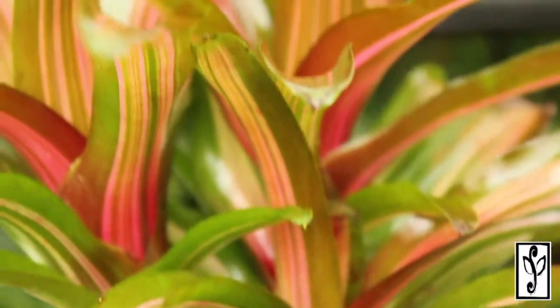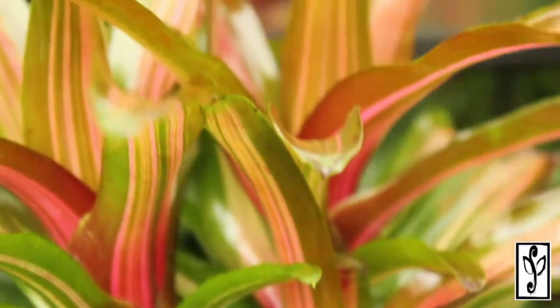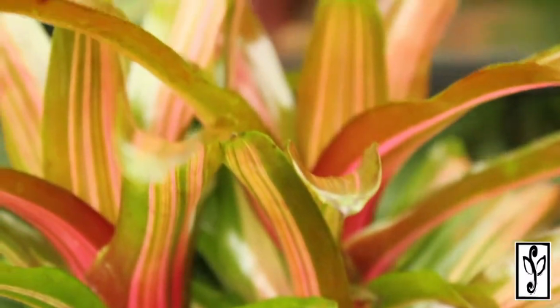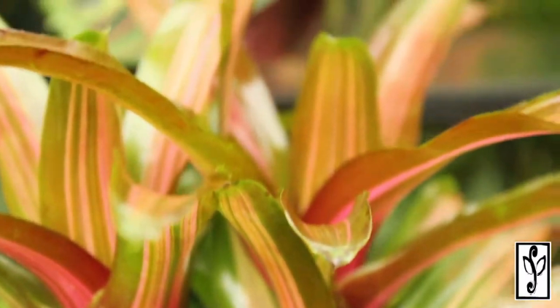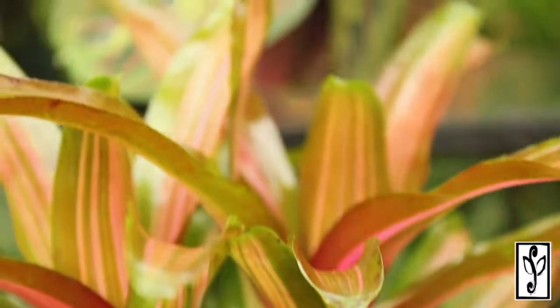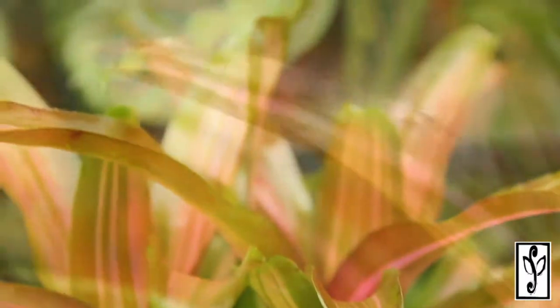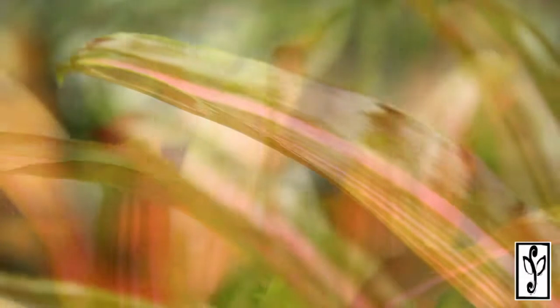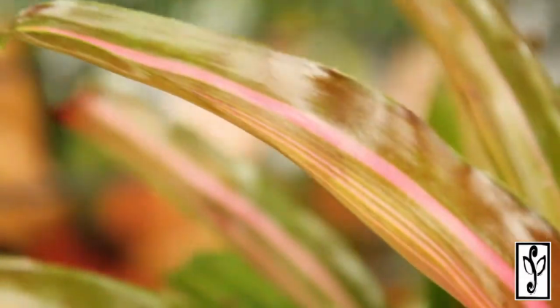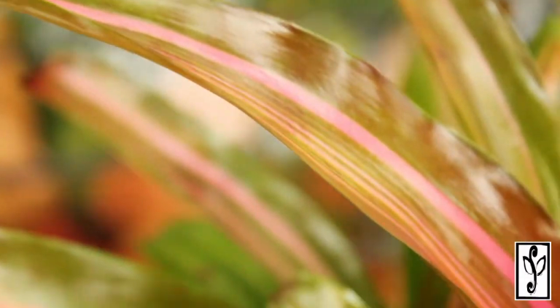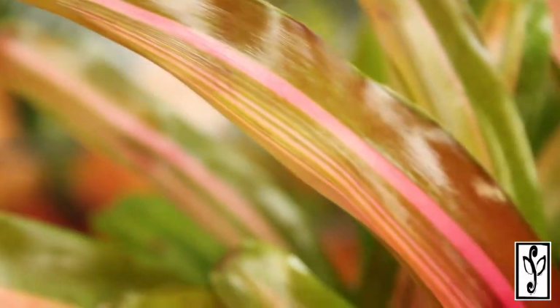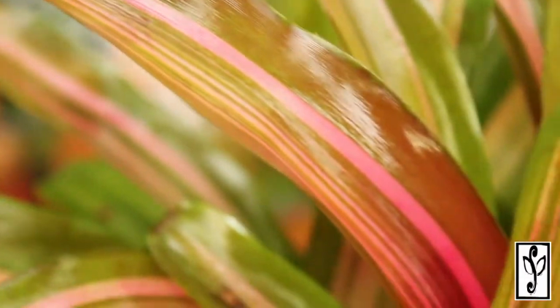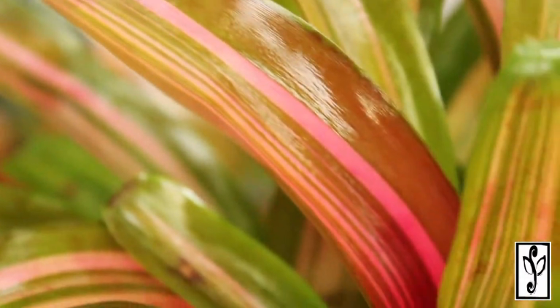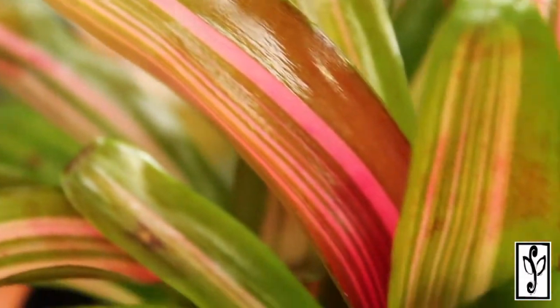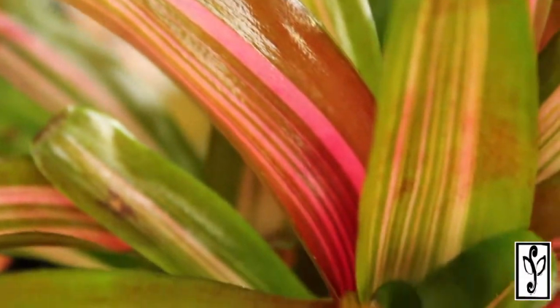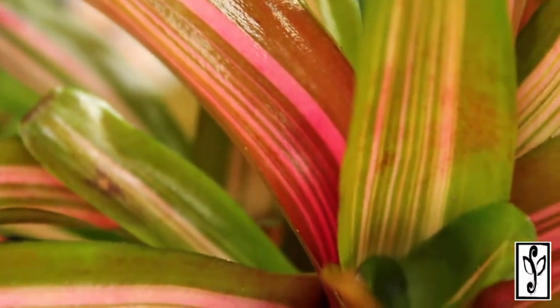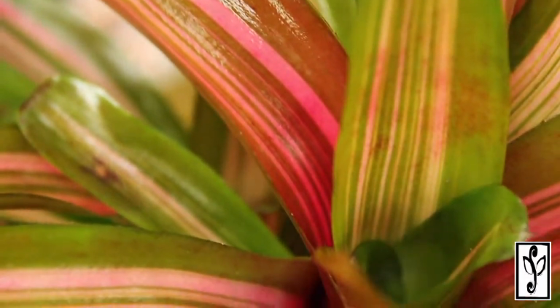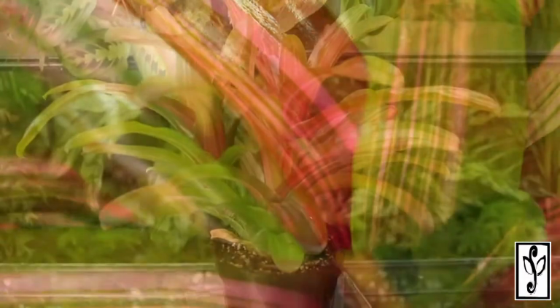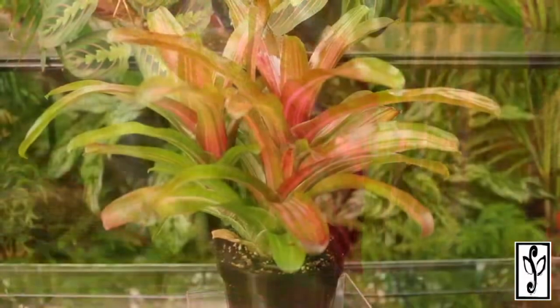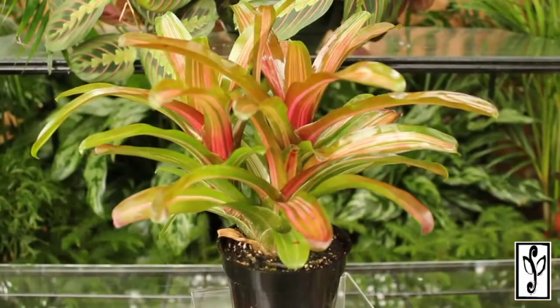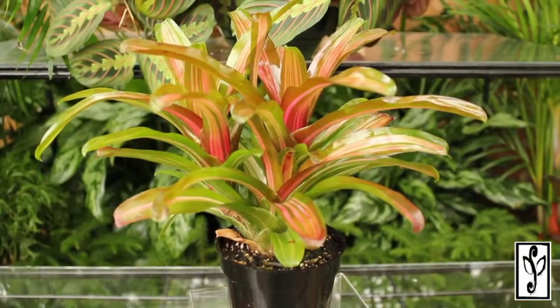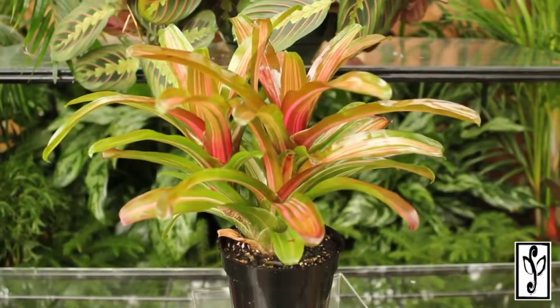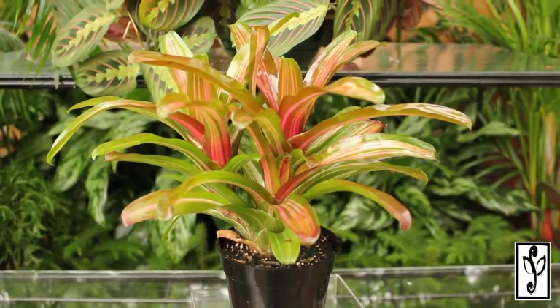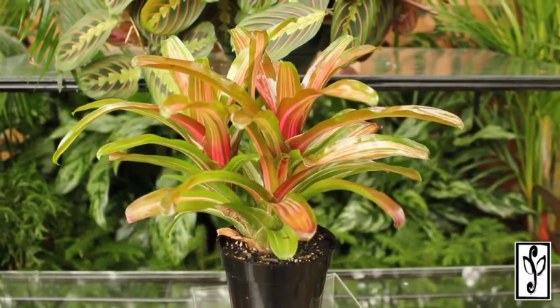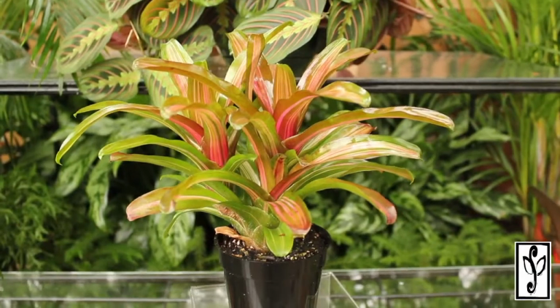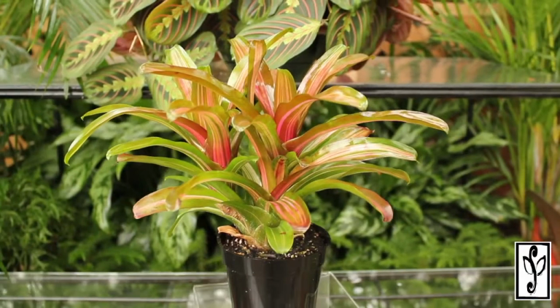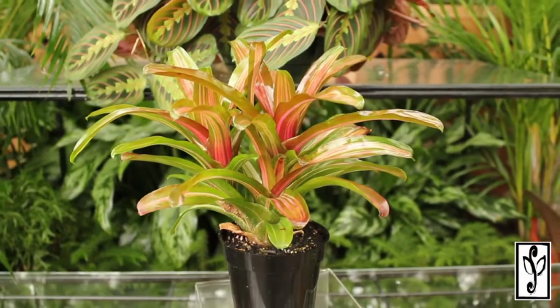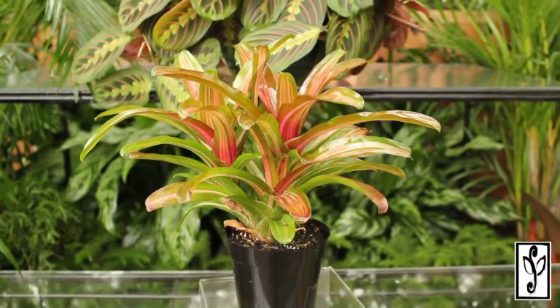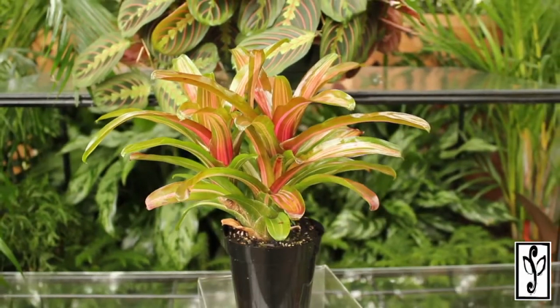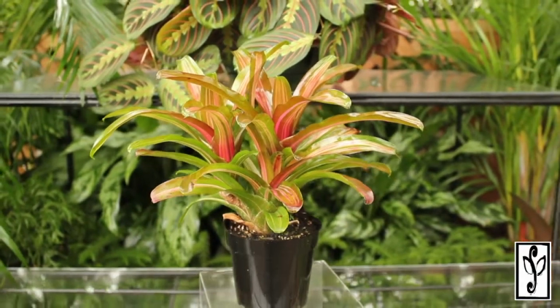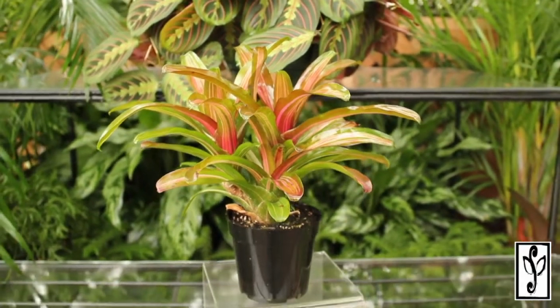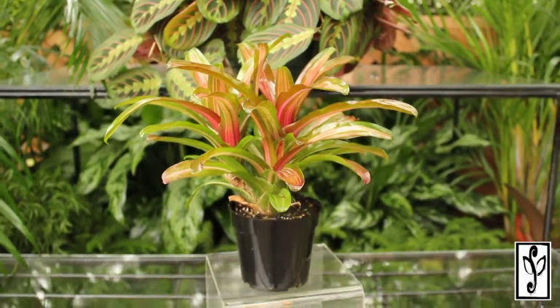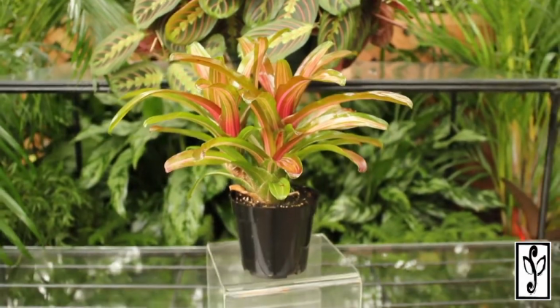Neoregelia are excellent for pot plants on shady decks or porches and is one of the few bromeliads well-suited for hanging baskets. They are also superb for landscaping in subtropical southern climates.